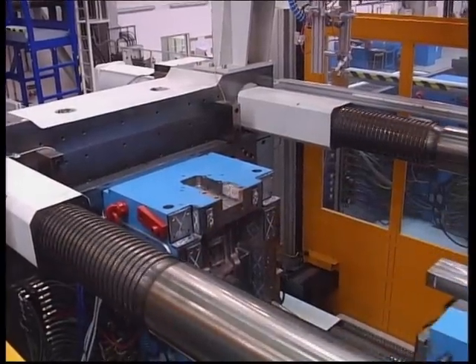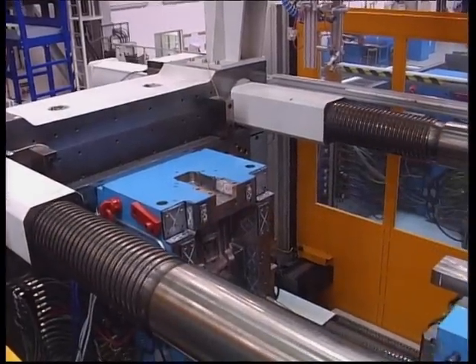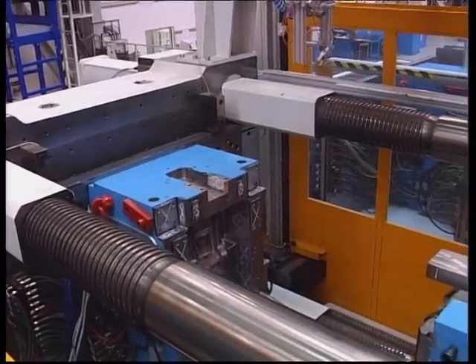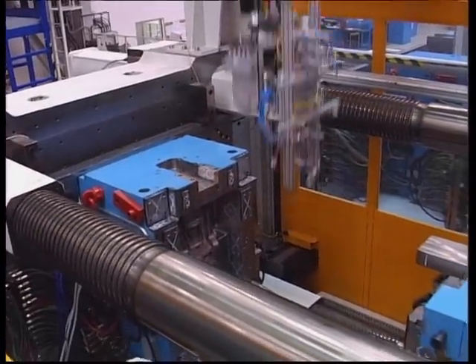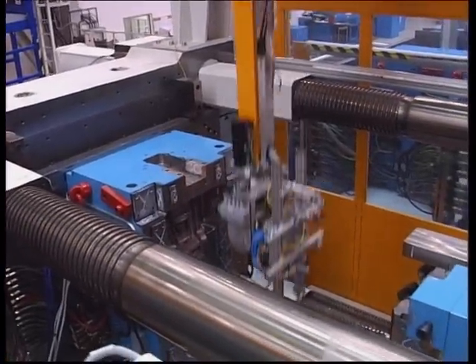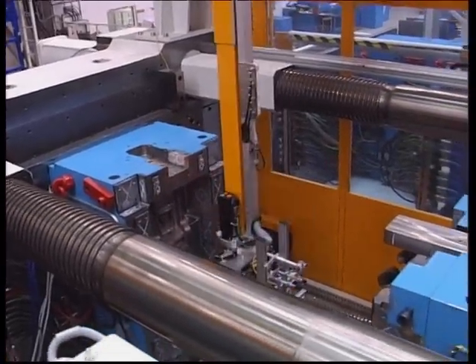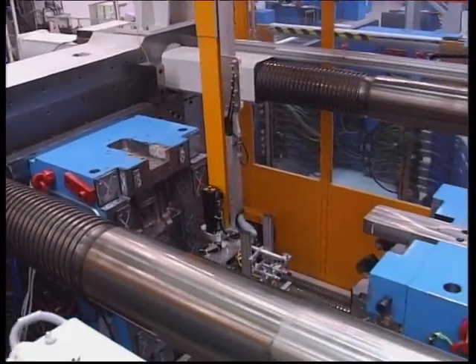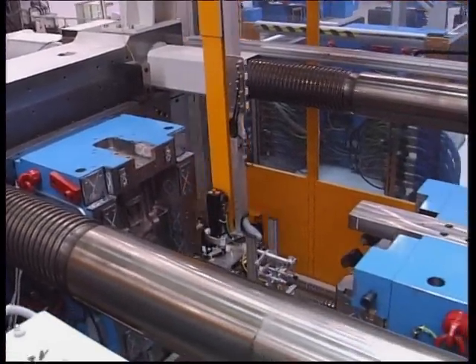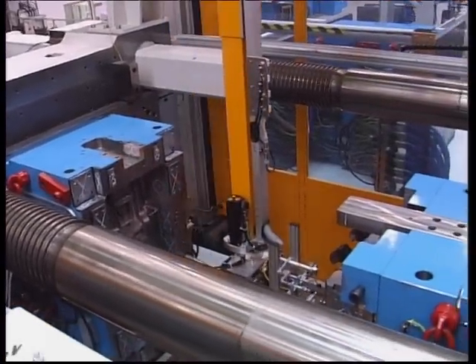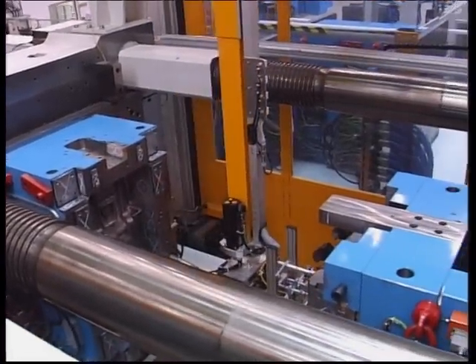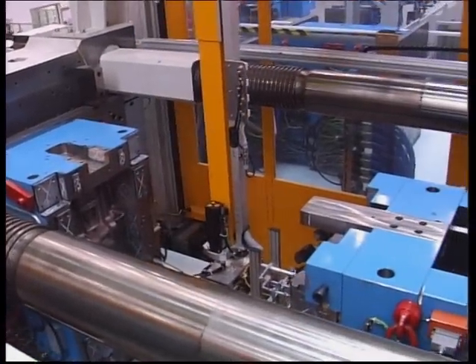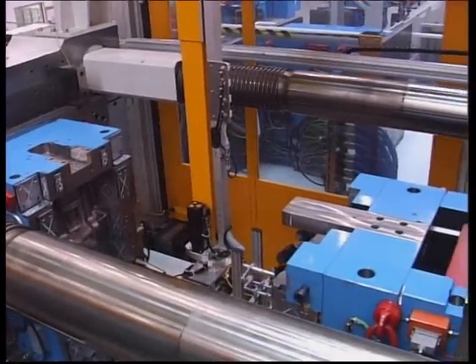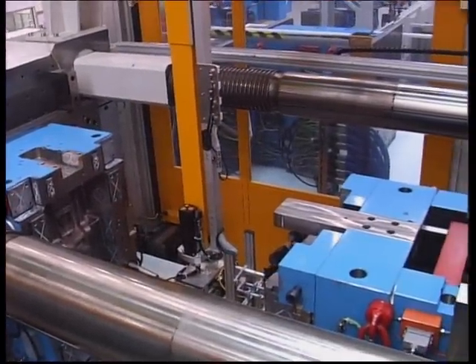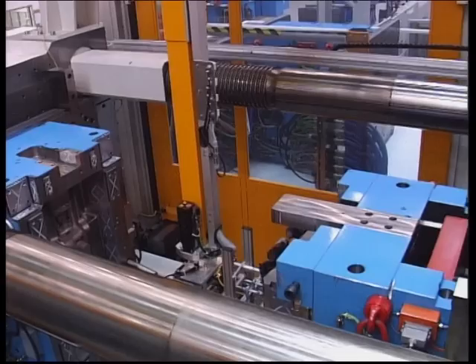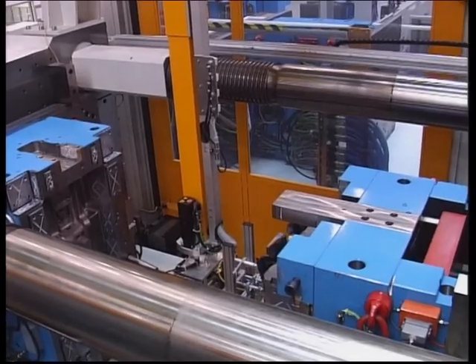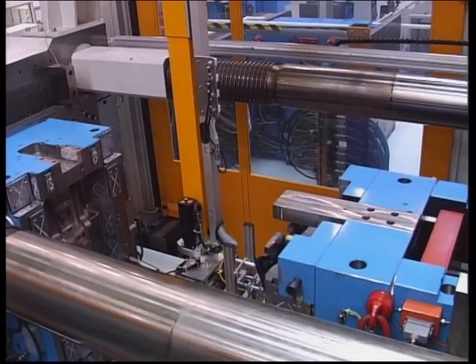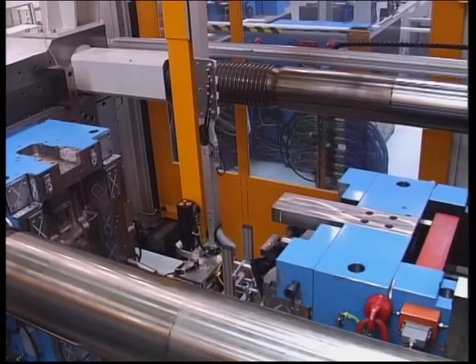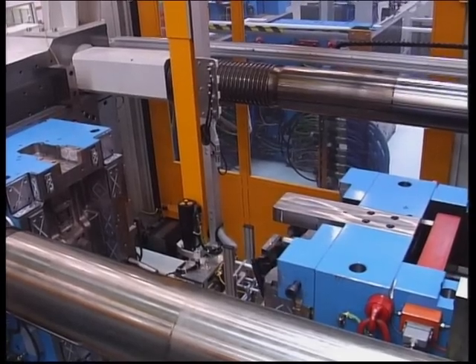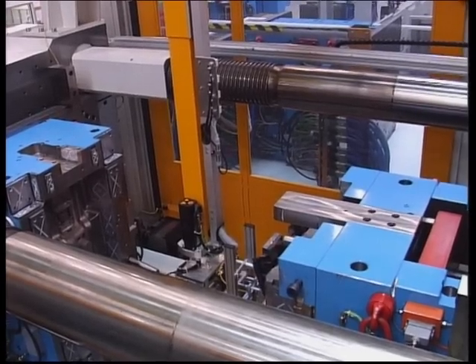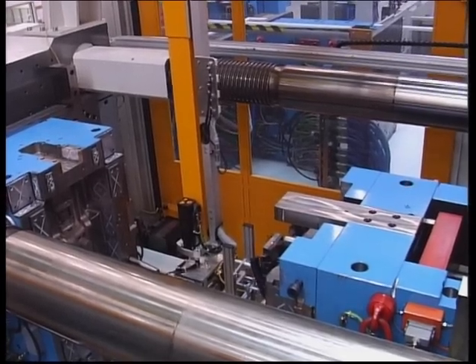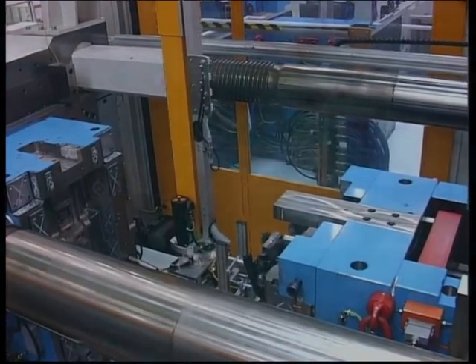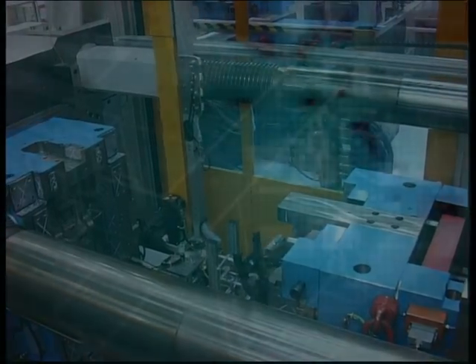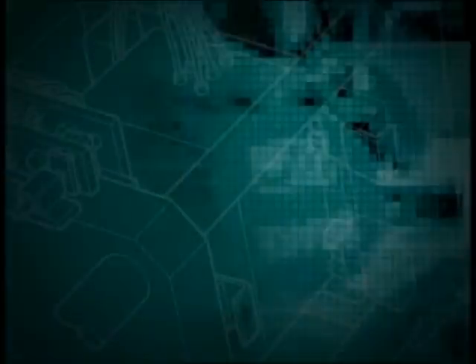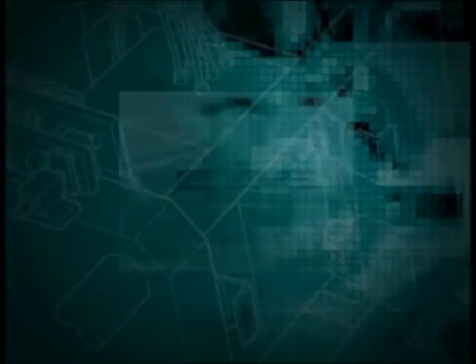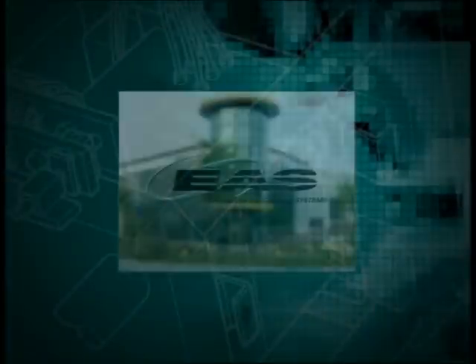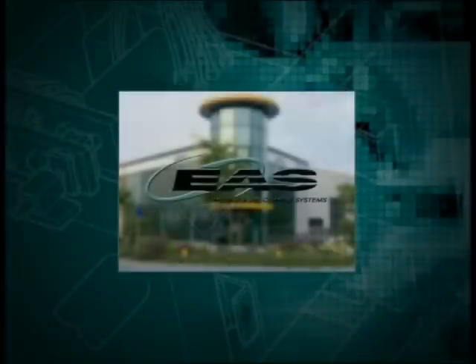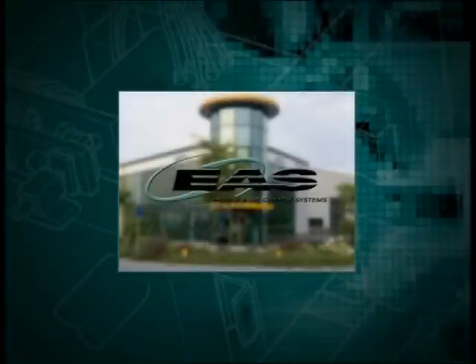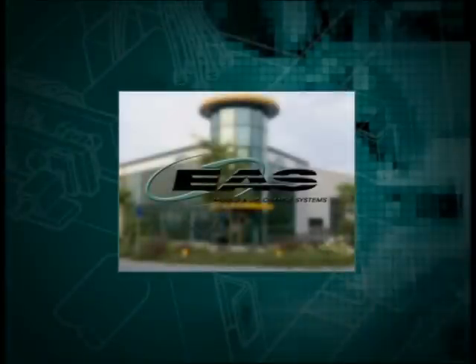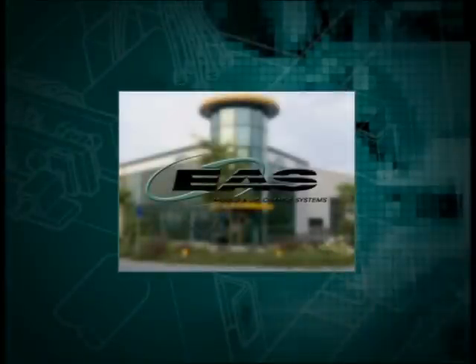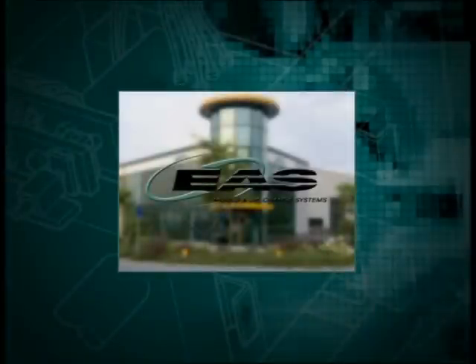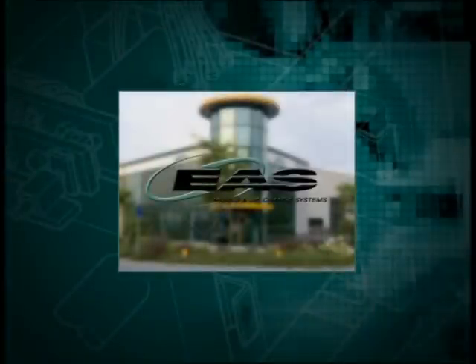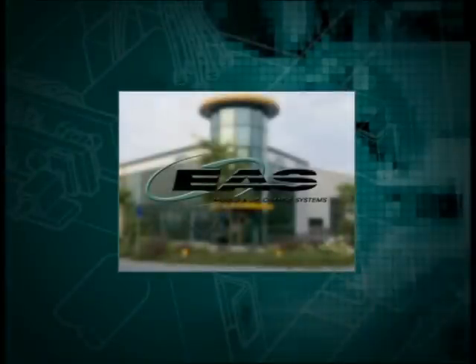As time is money, the machine must produce and mould changes are reduced to a minimum. From Concept to Completion by EAS.